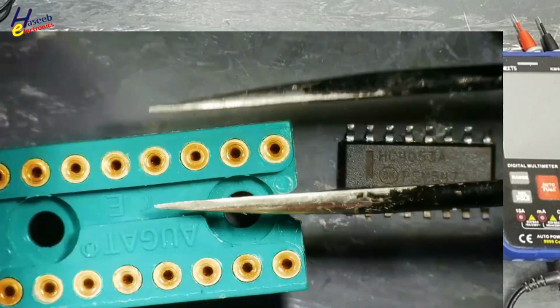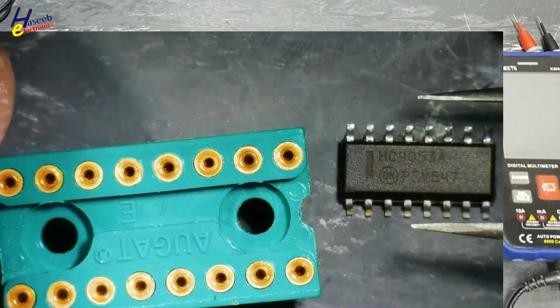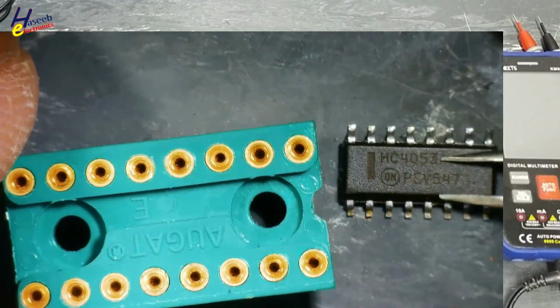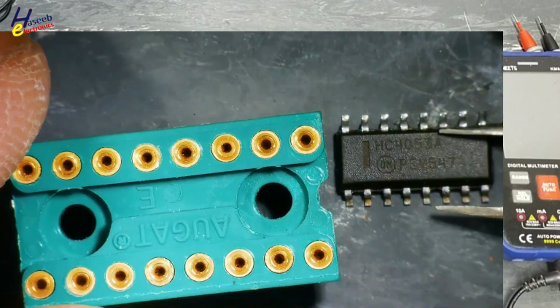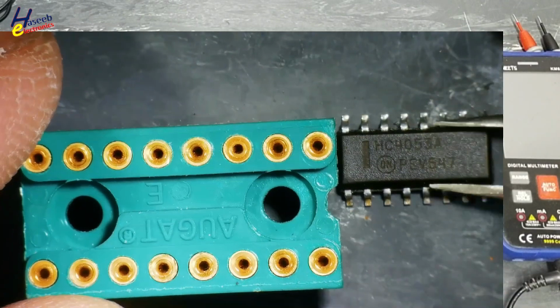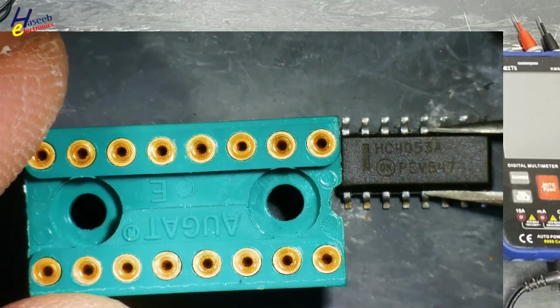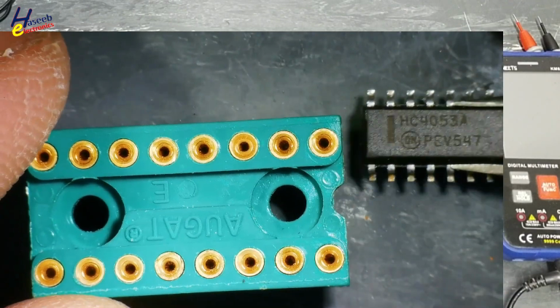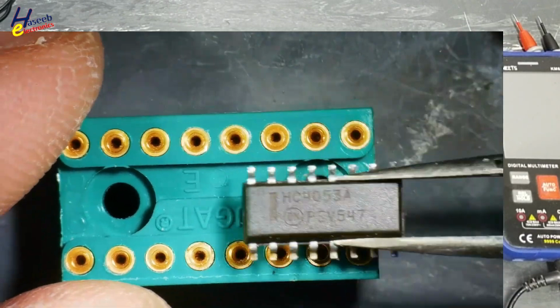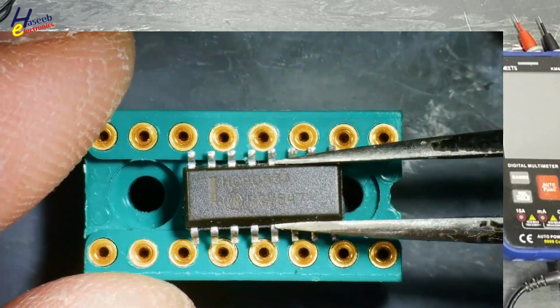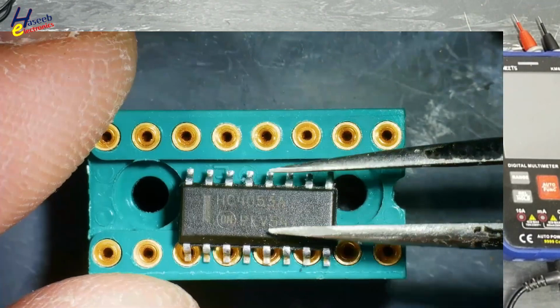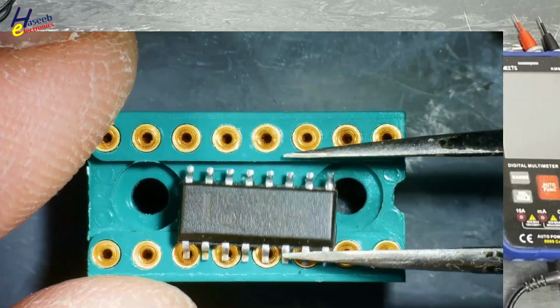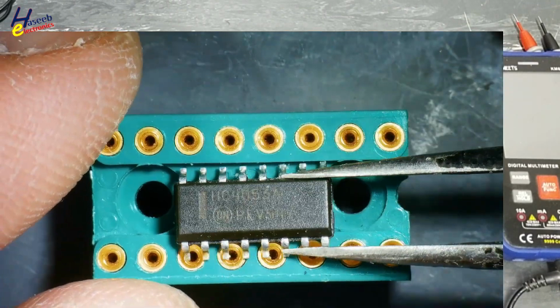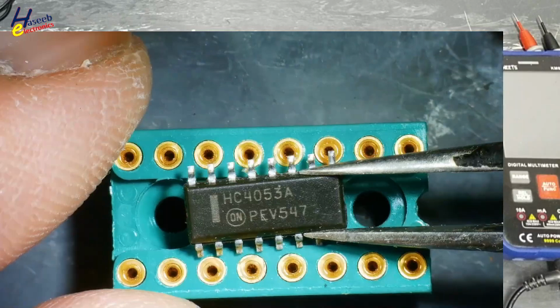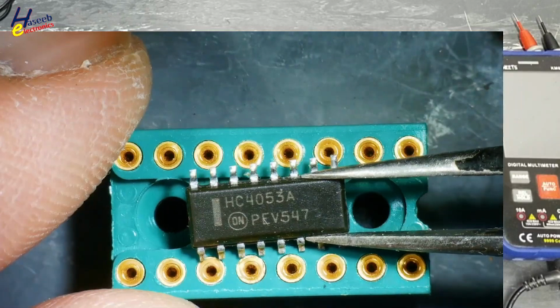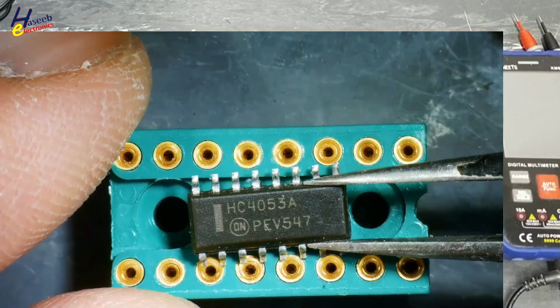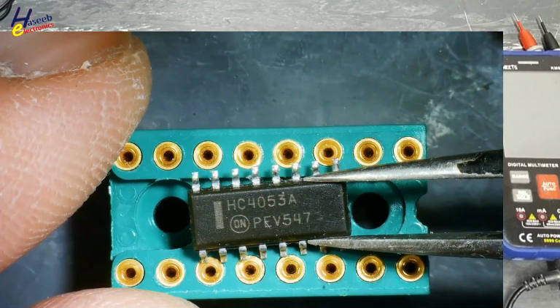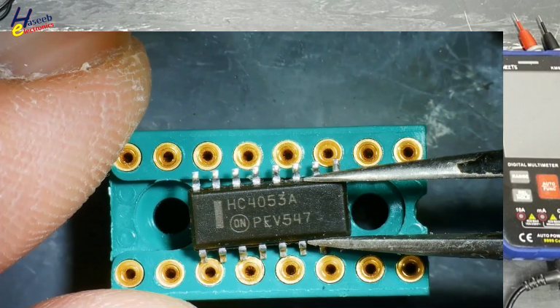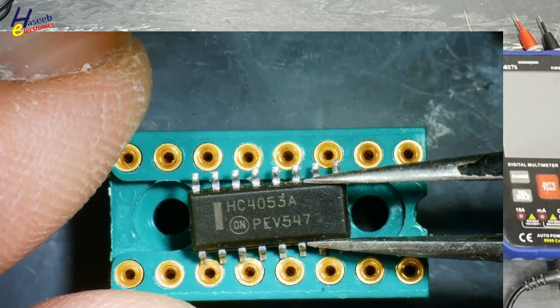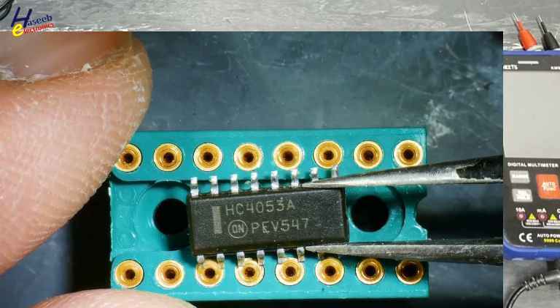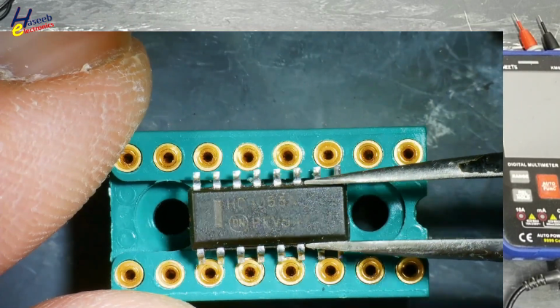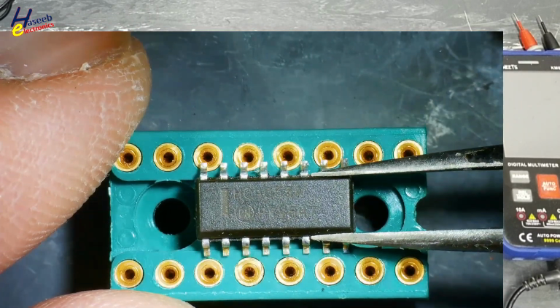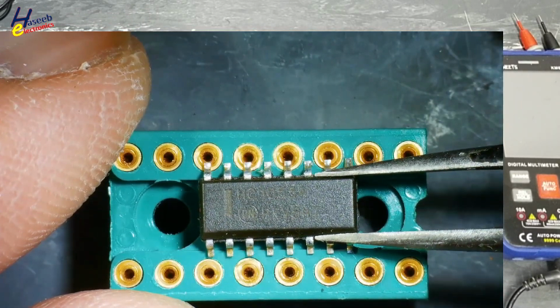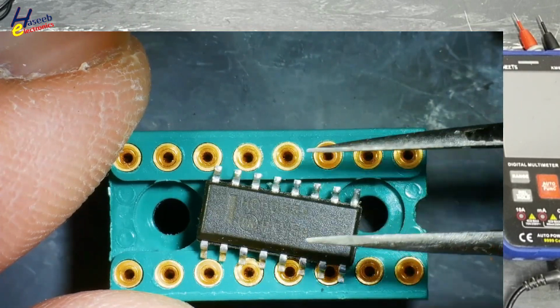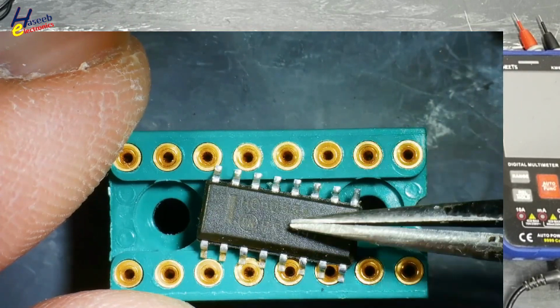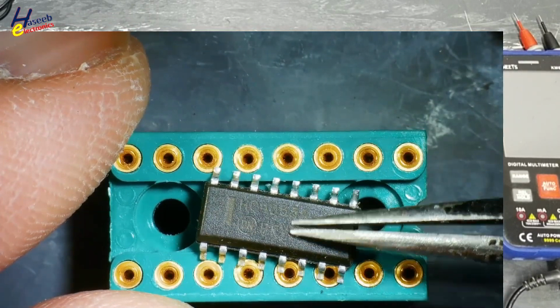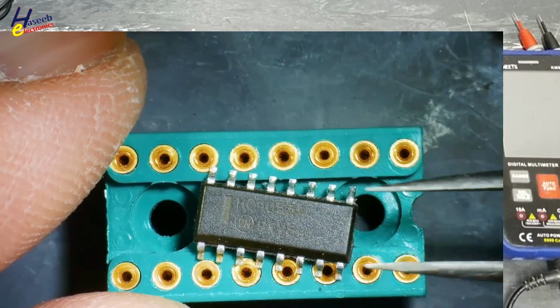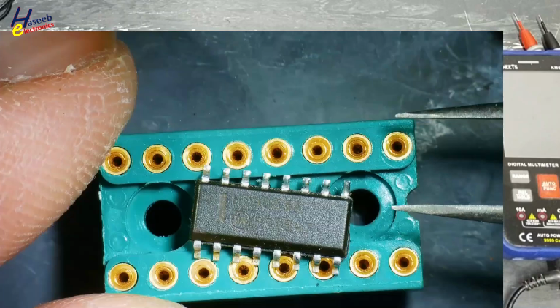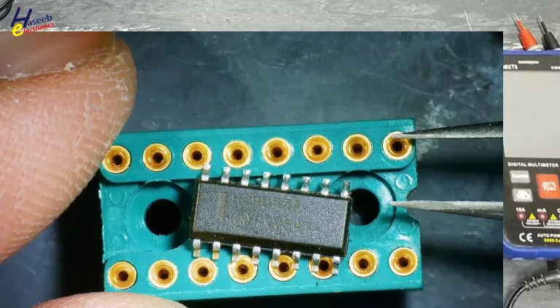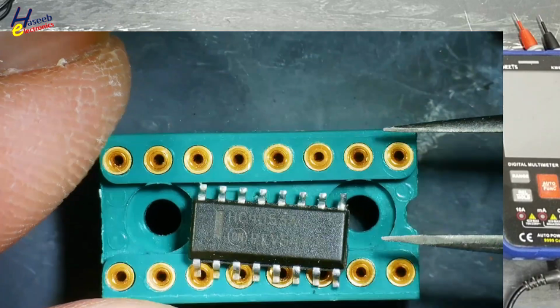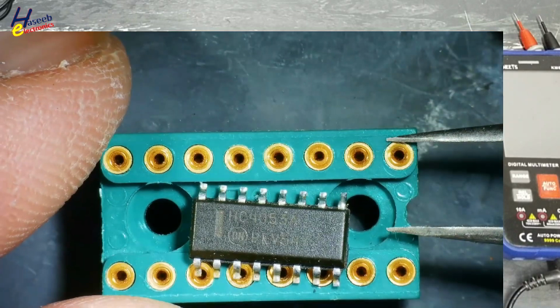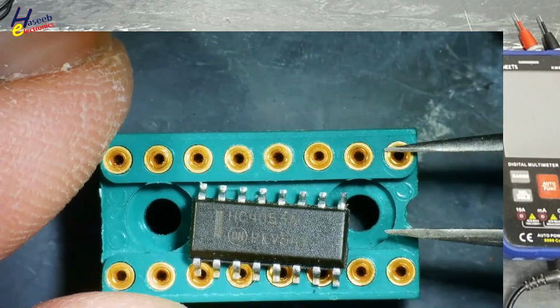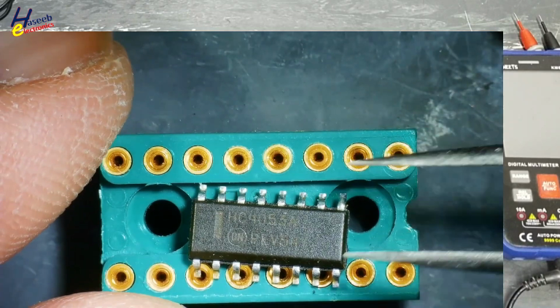The part number is the same but the package is different. Just for example, I am using CD4053 IC. It is a 16-pin IC, and I will use a 16-pin socket.